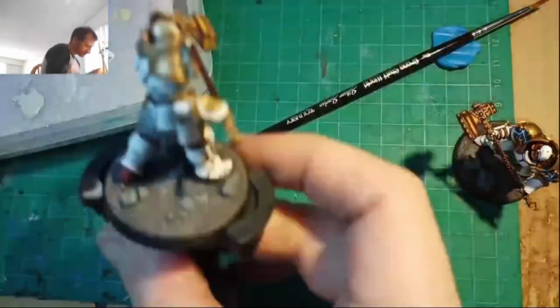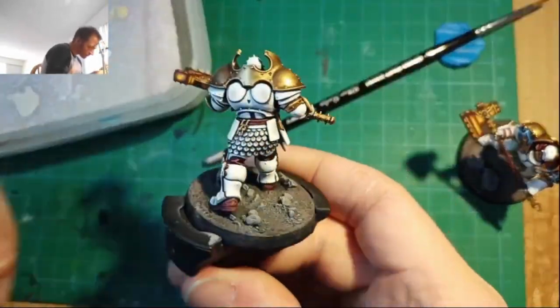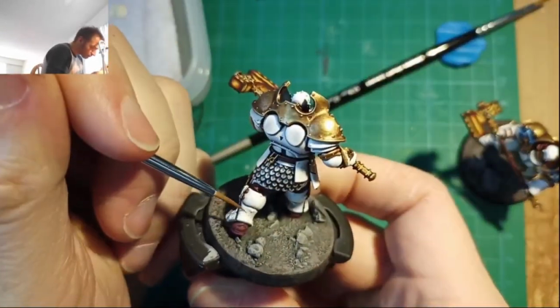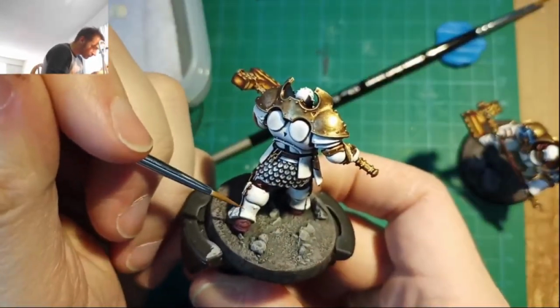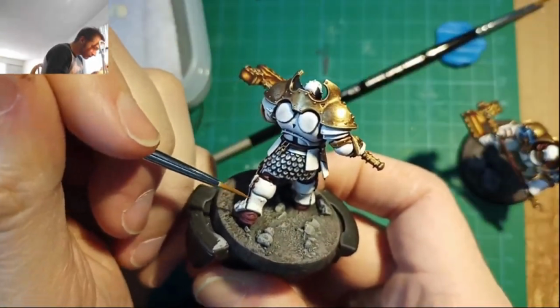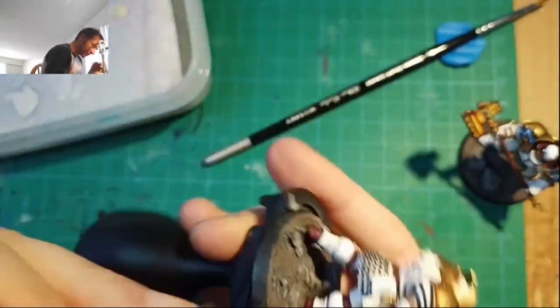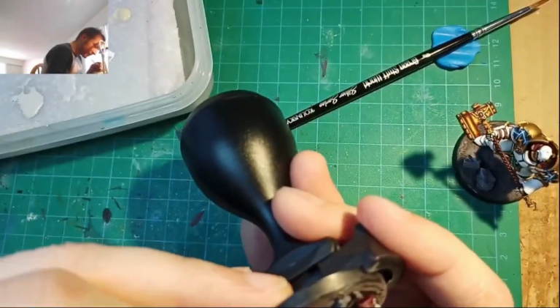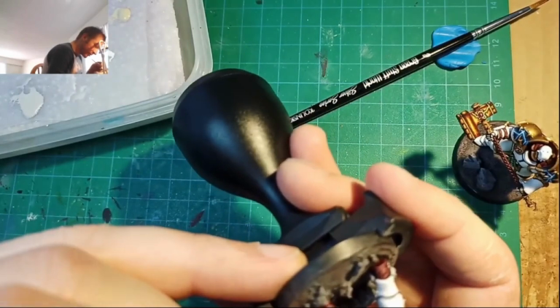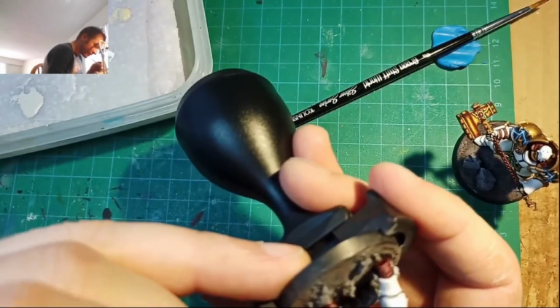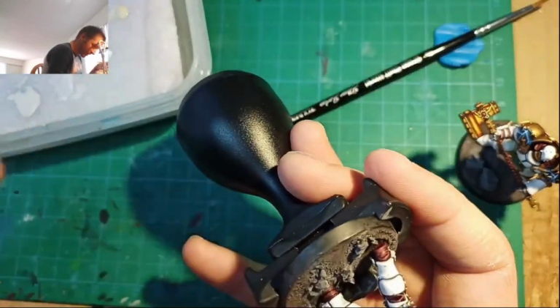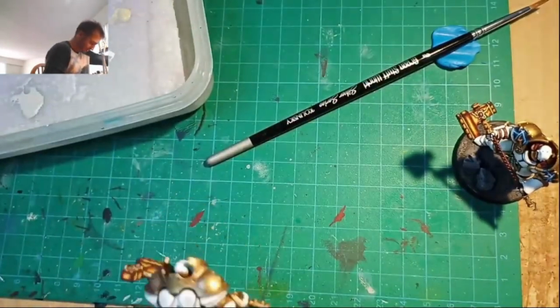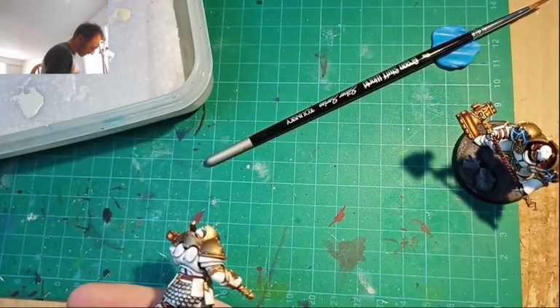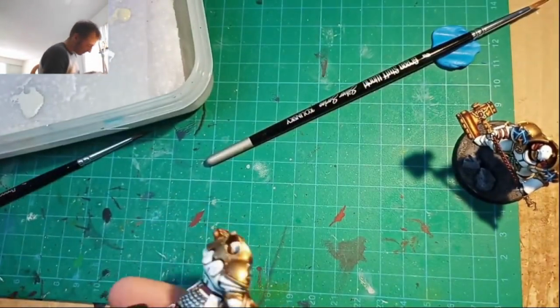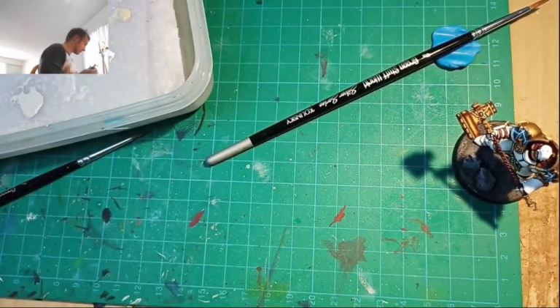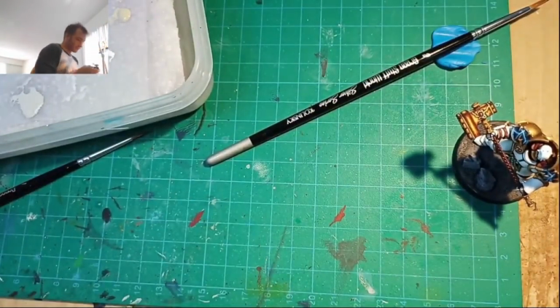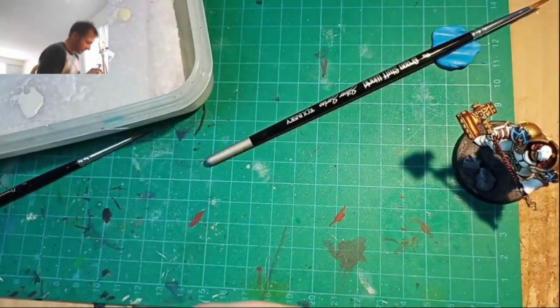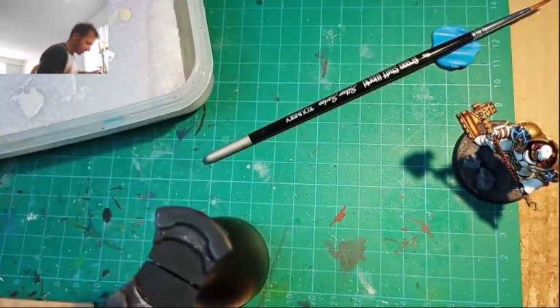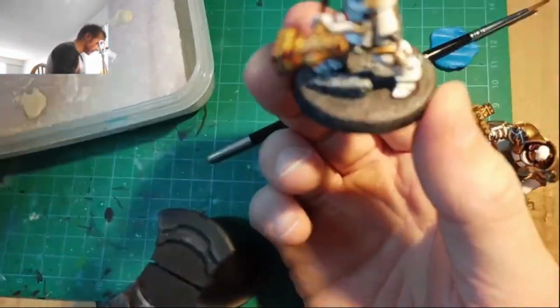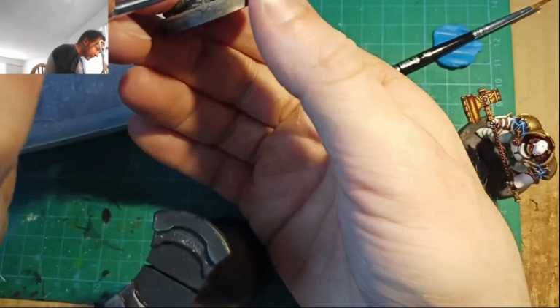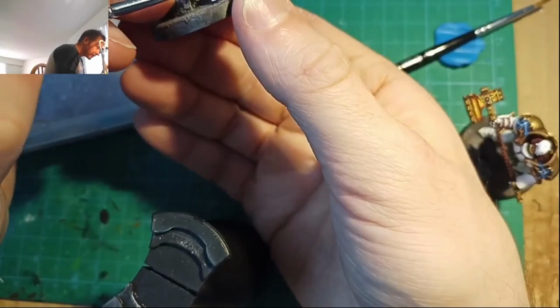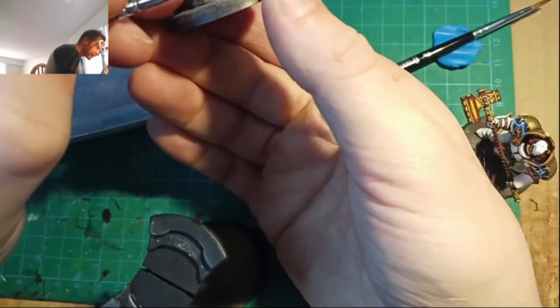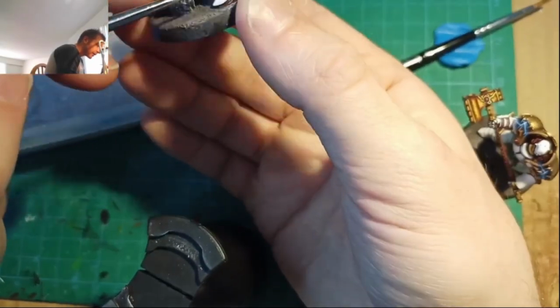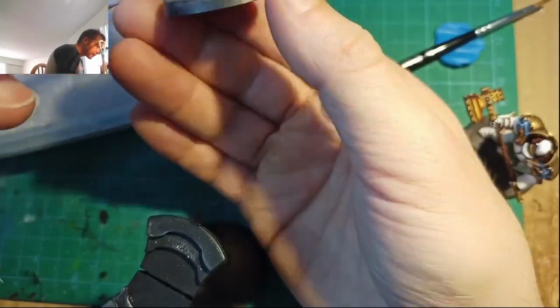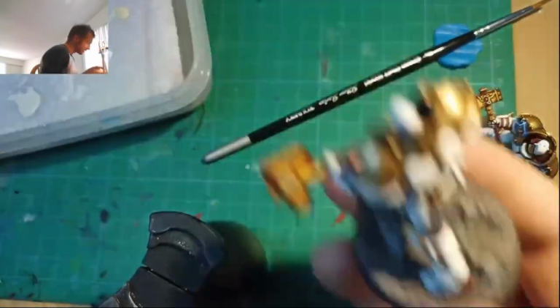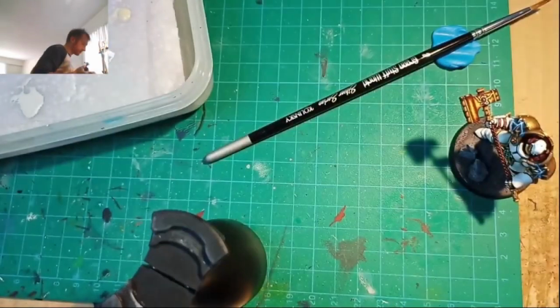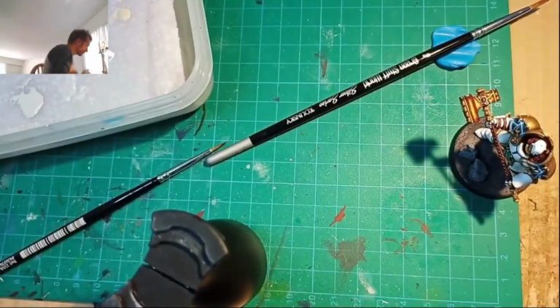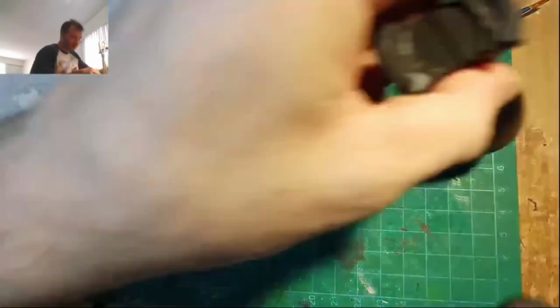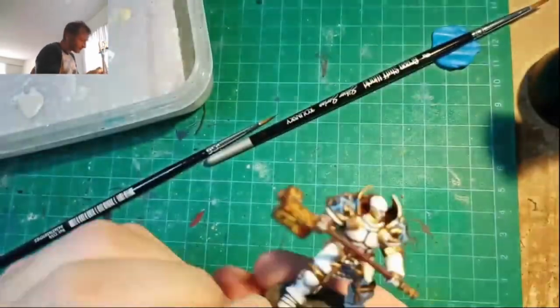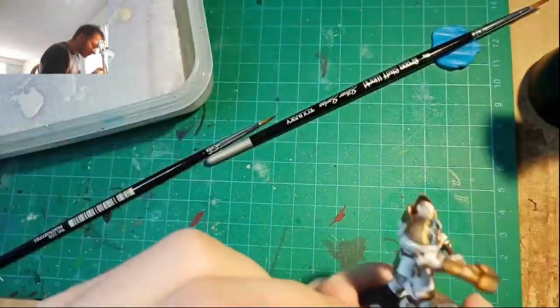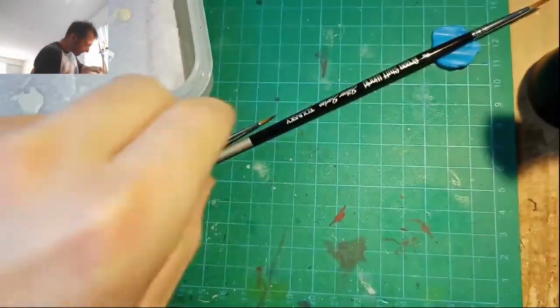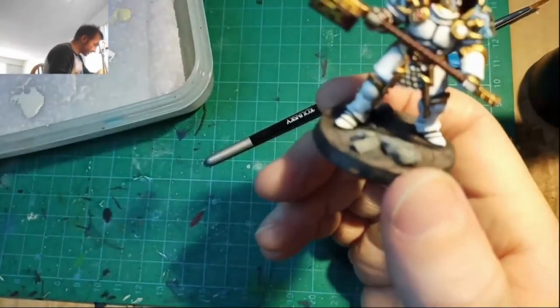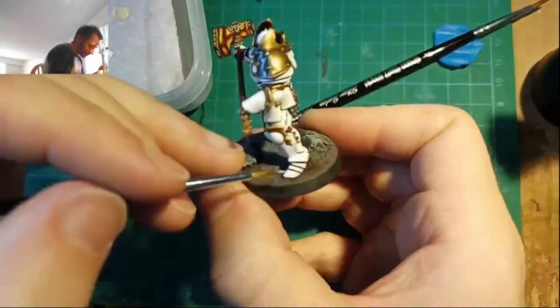Once your blends are looking smooth, you're just going to do a final bright highlight with Bold Titanium White on the highest points and edges, make them really stand out, and you're pretty much done. There you have it — doesn't sound too crazy, right? That's my process as of April 2024.